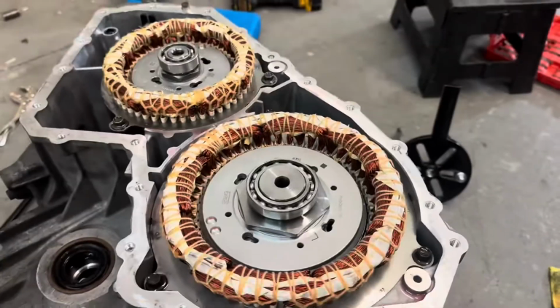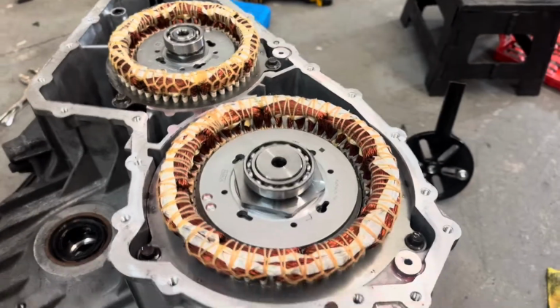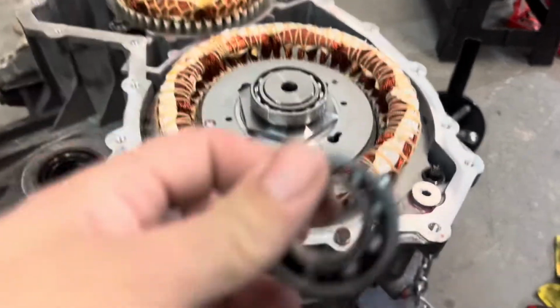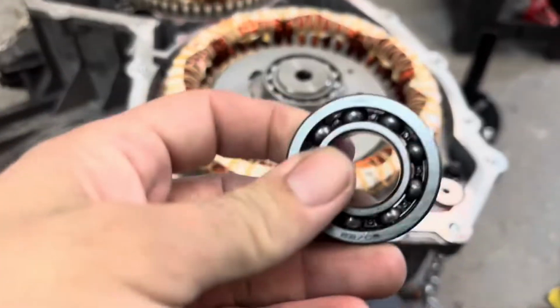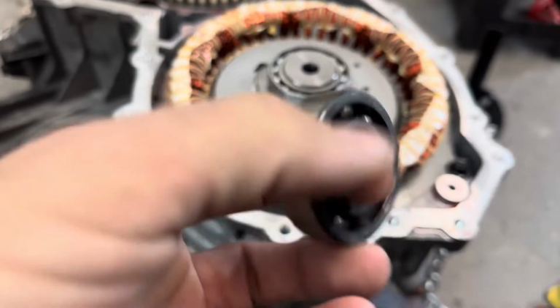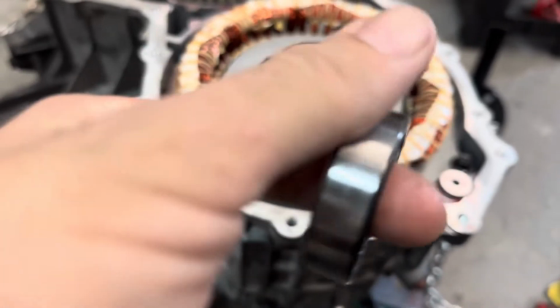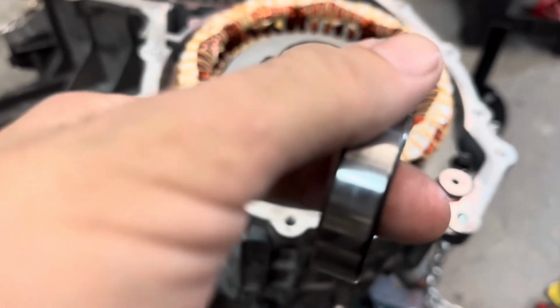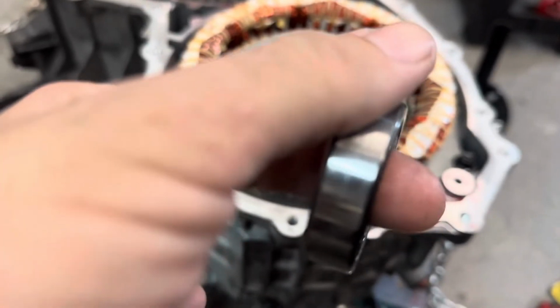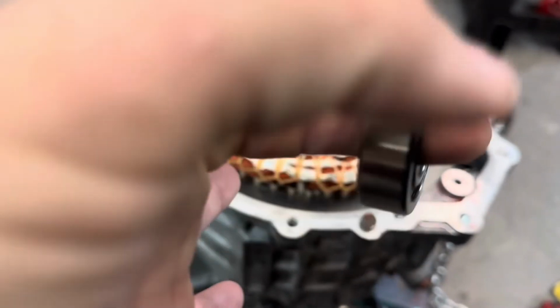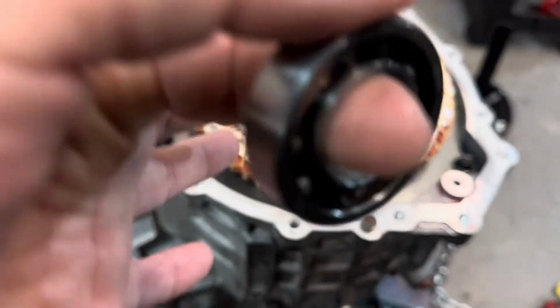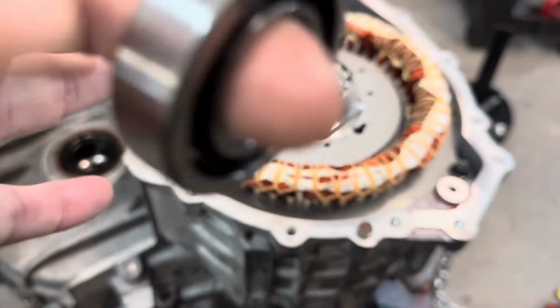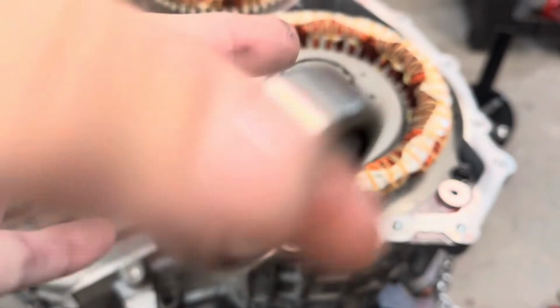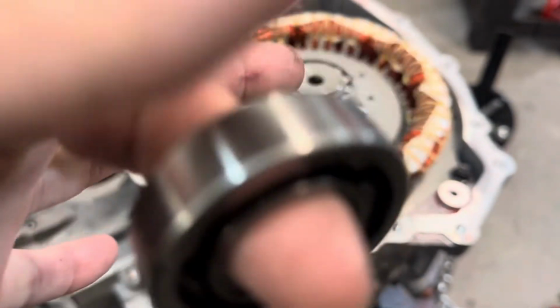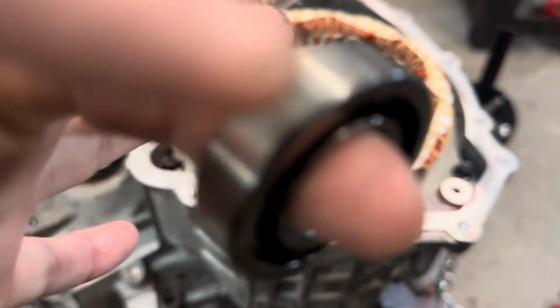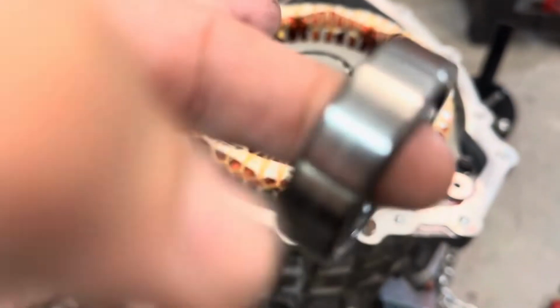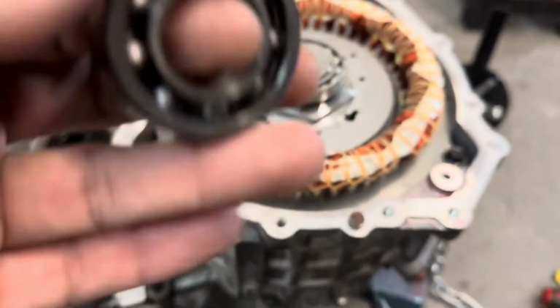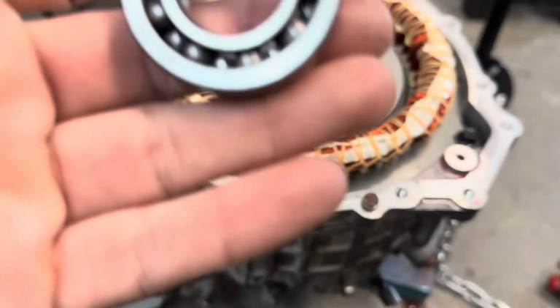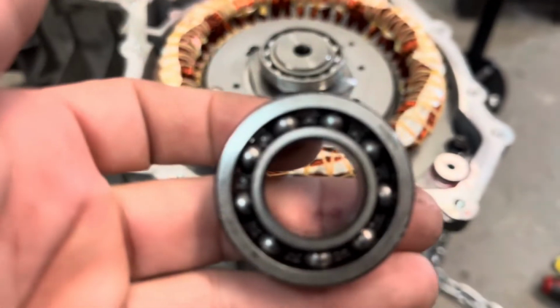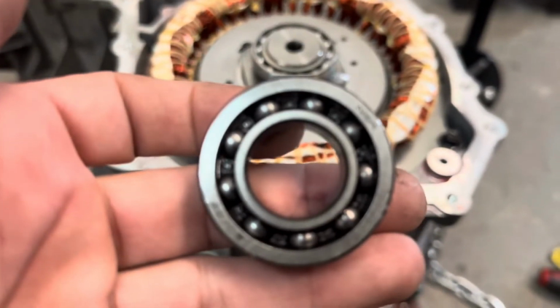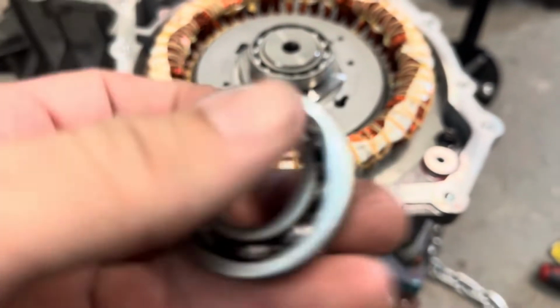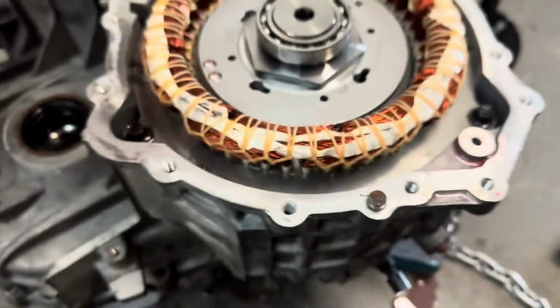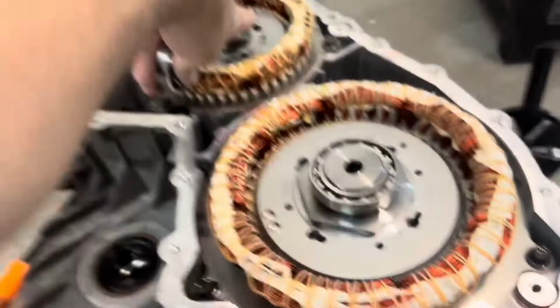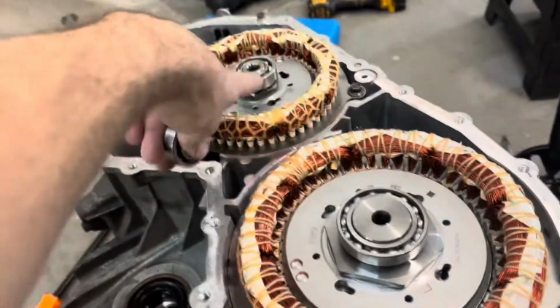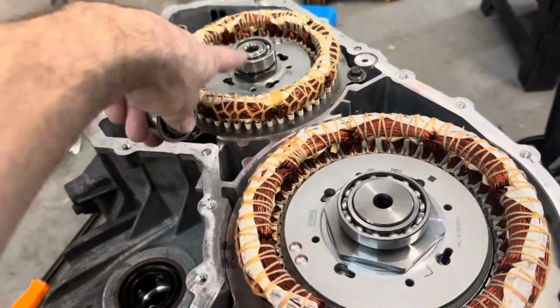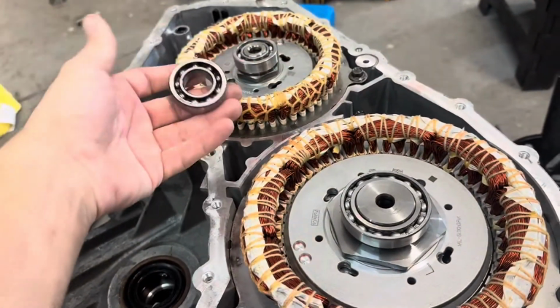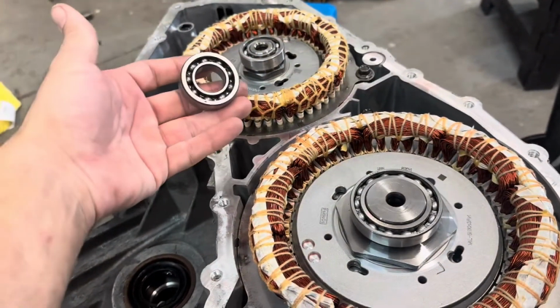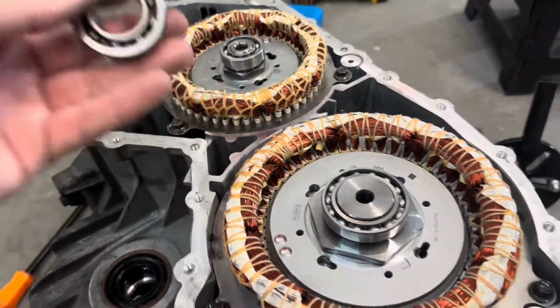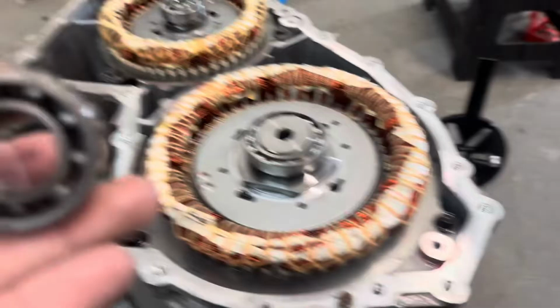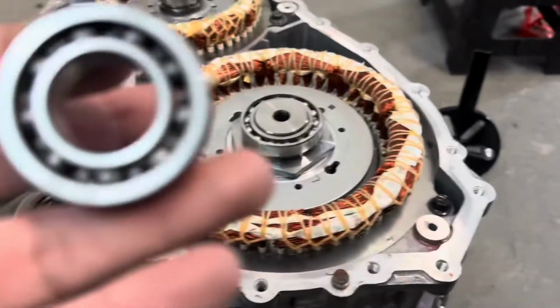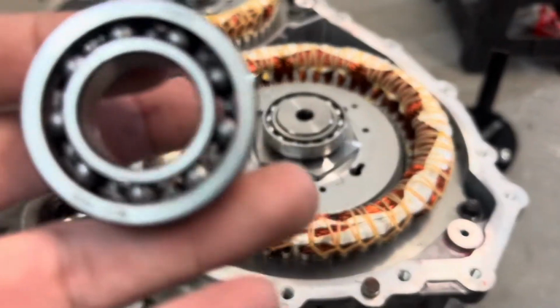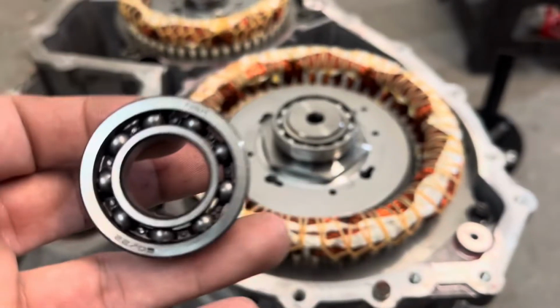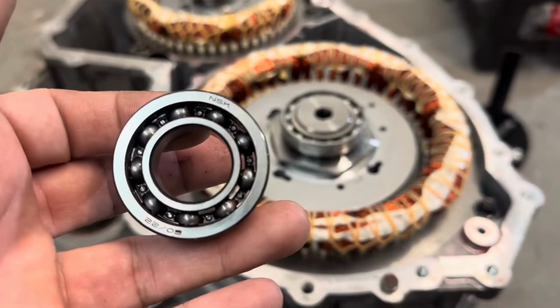All back together — got the bearings out. Here's that bad bearing. You can kind of hear it — that's the bearing right there, and this is the one that makes that crazy sound I showed you at the beginning of the video.